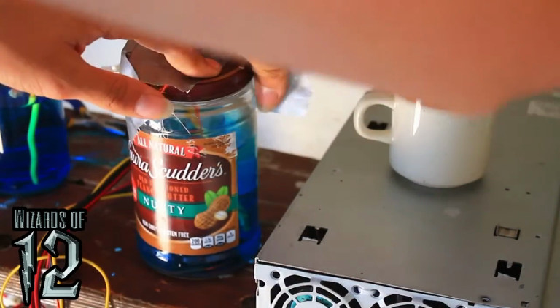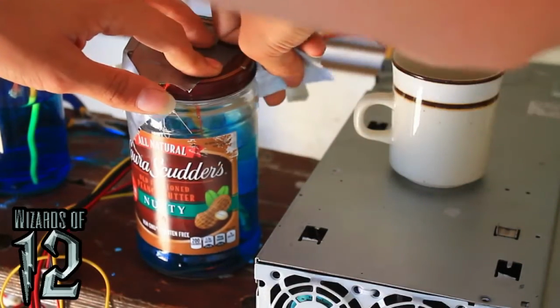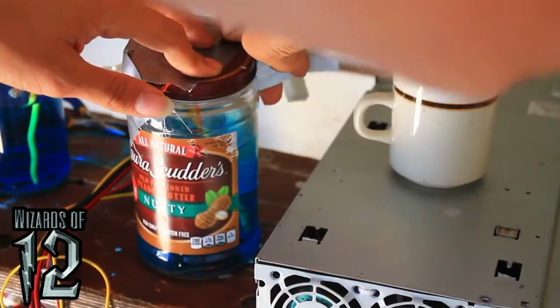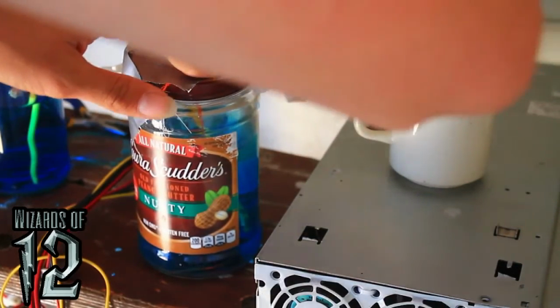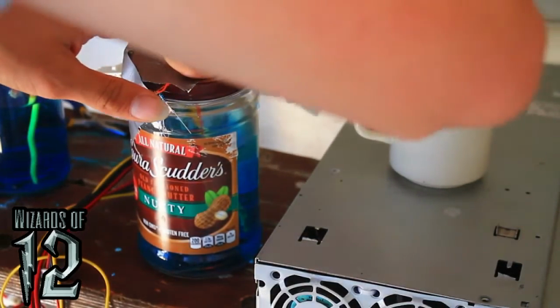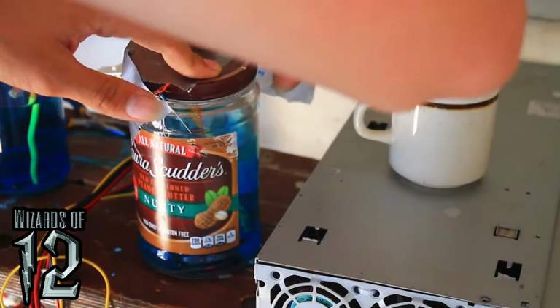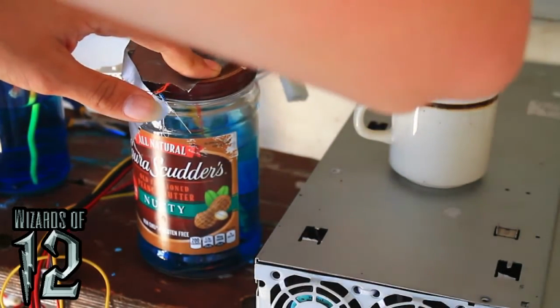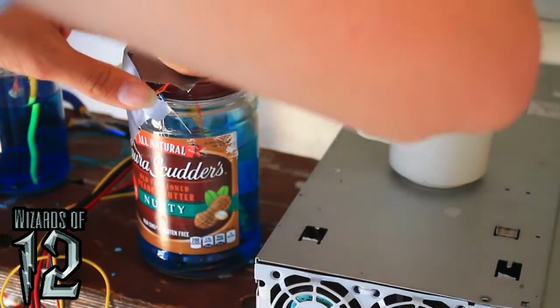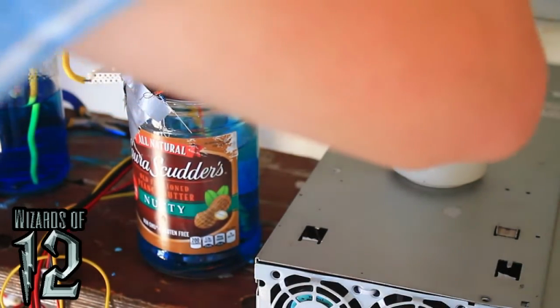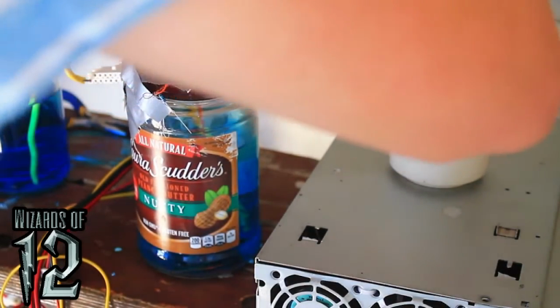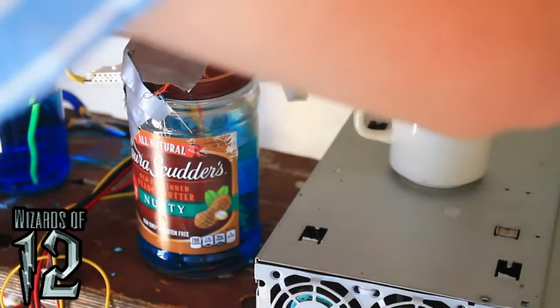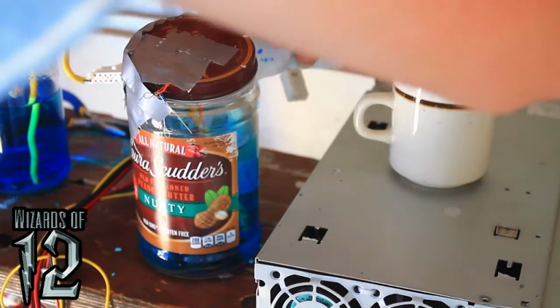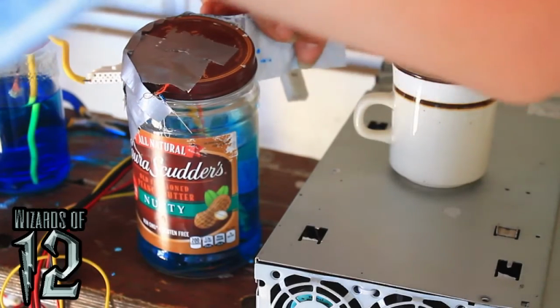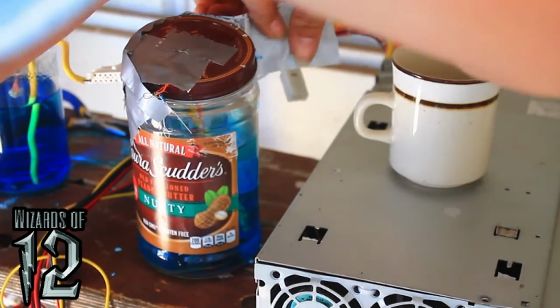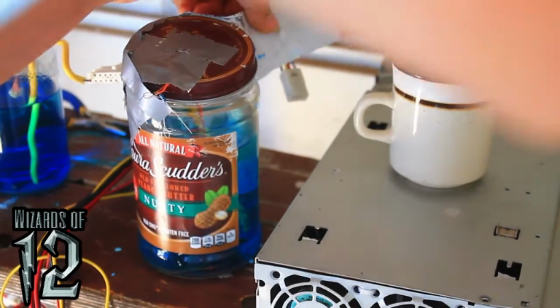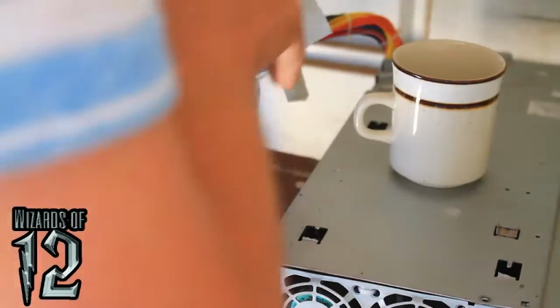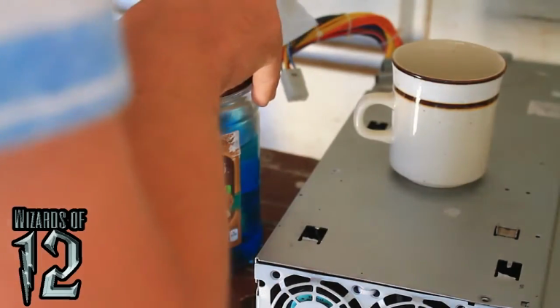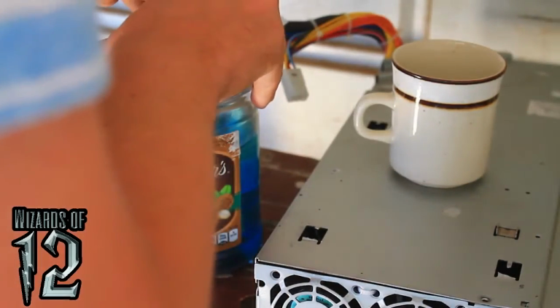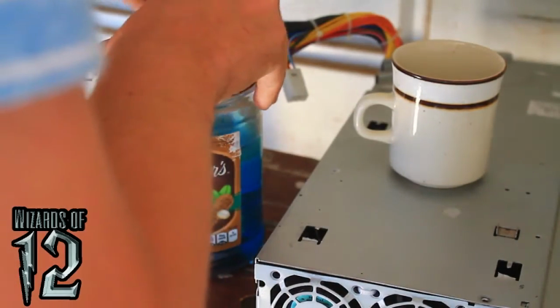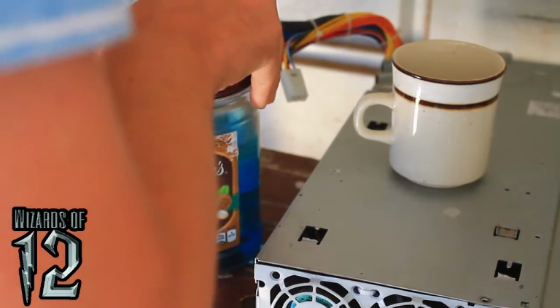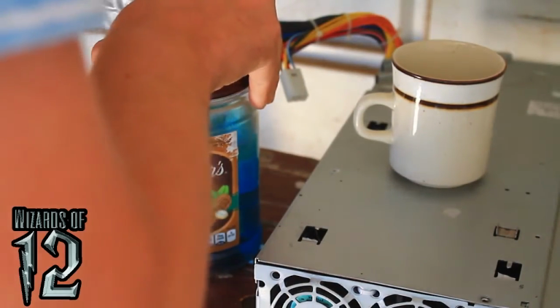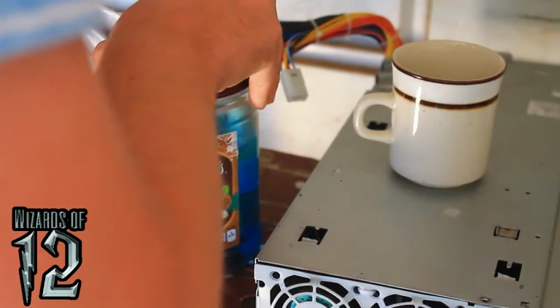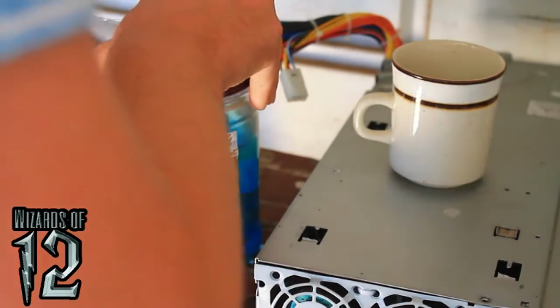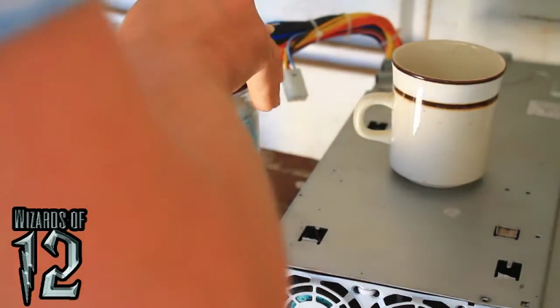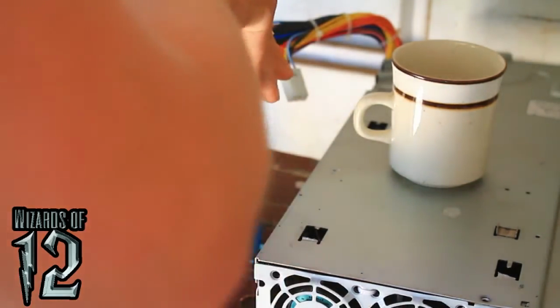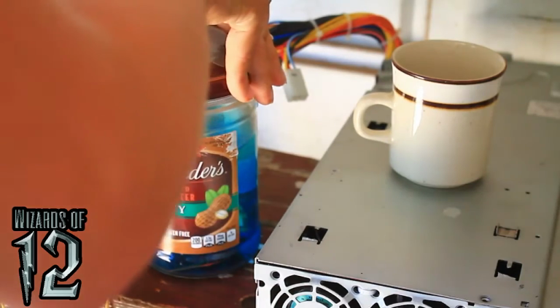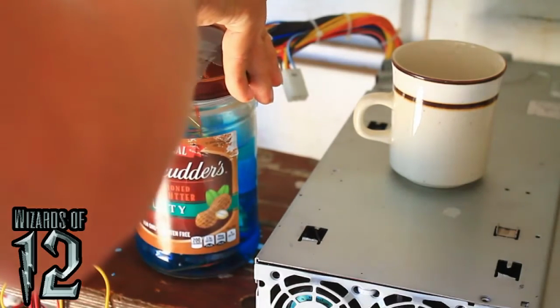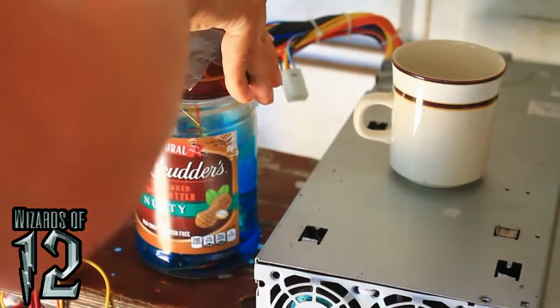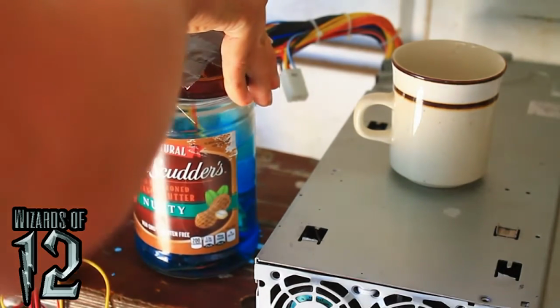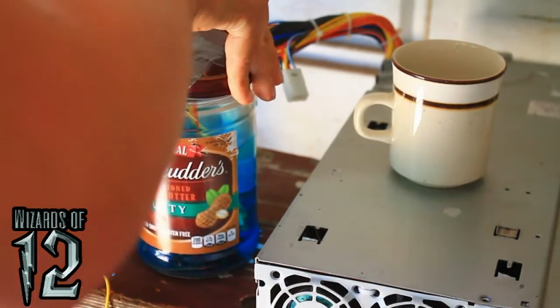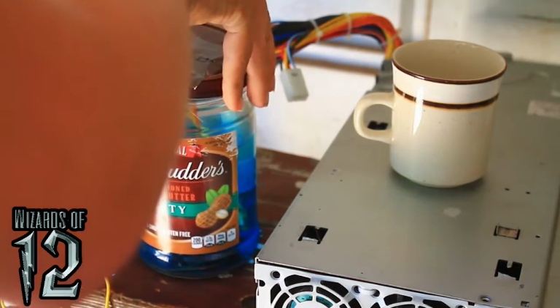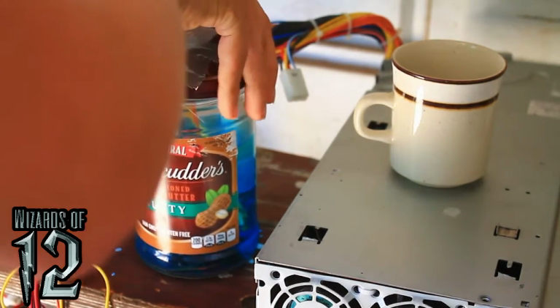The reason I have this duct tape on here is because I didn't want all the water evaporating, especially in the hotter months, so it's been nice and warm in there.